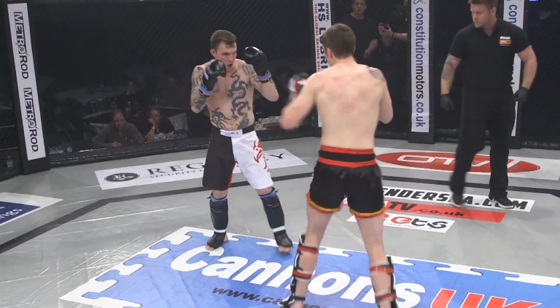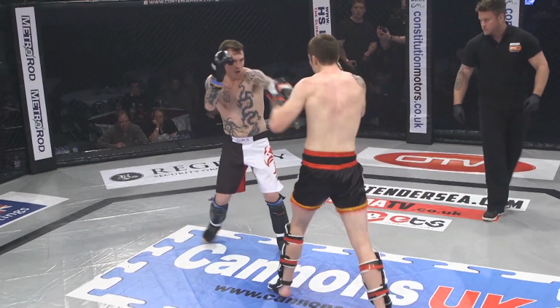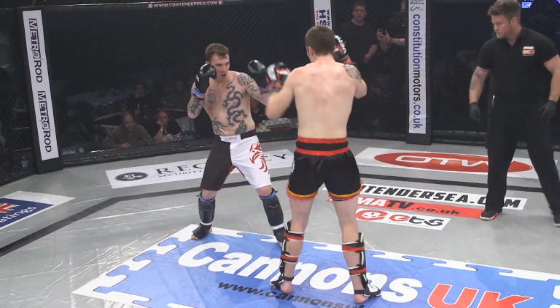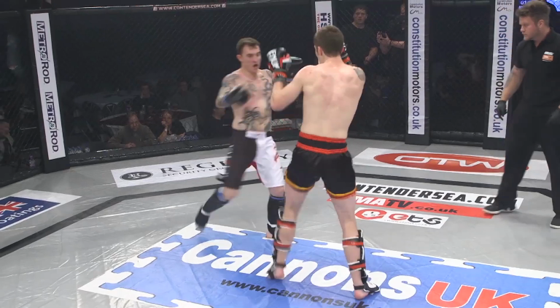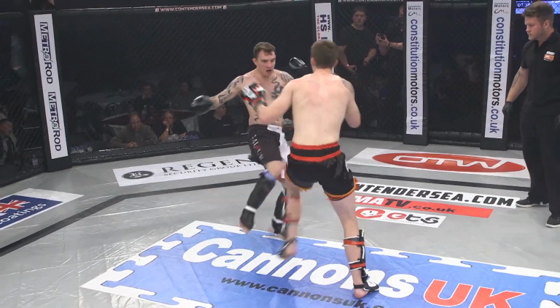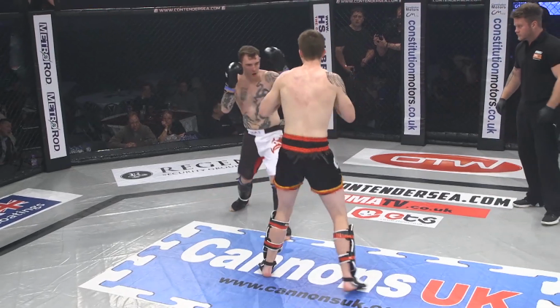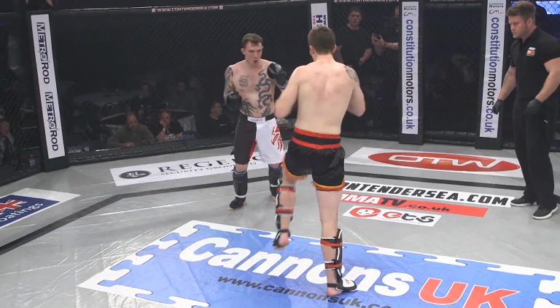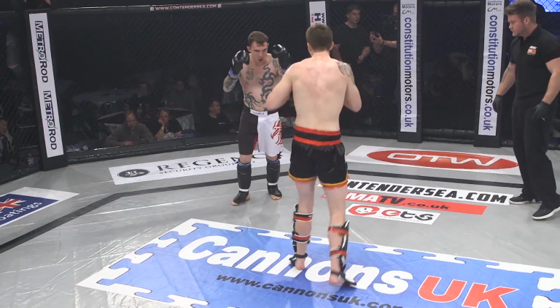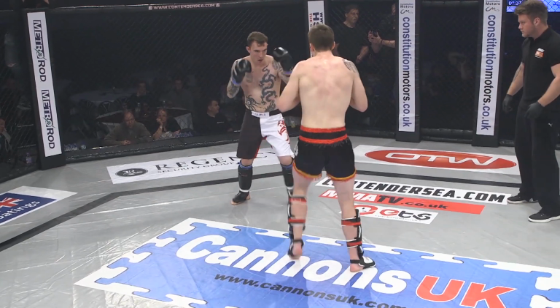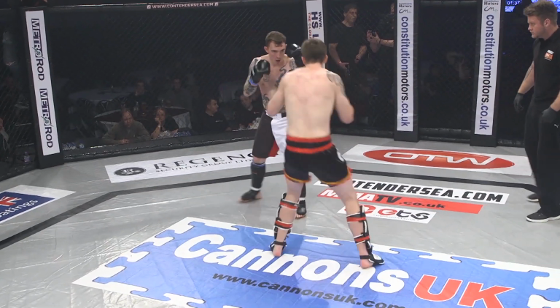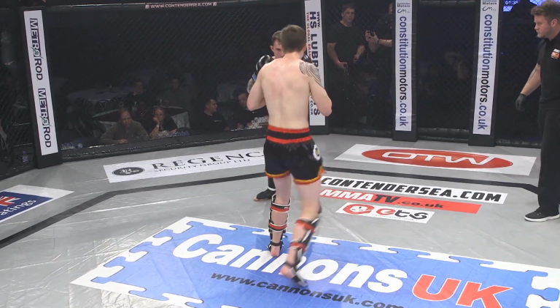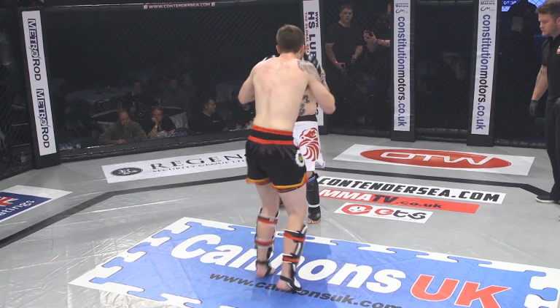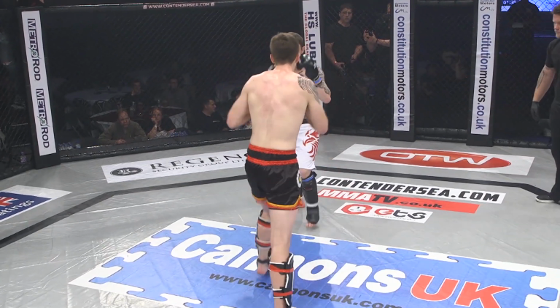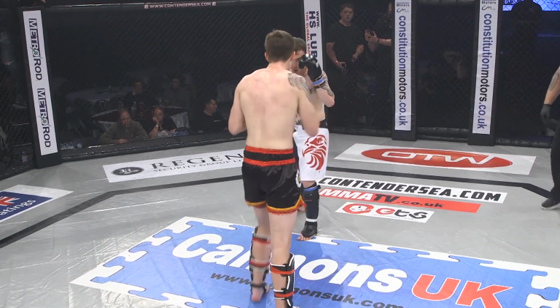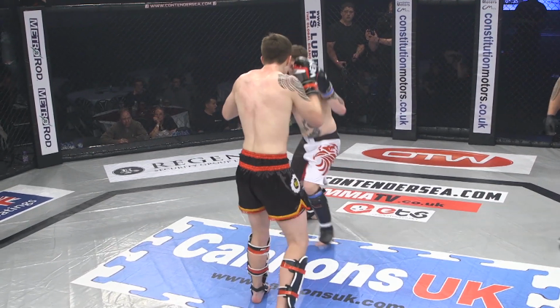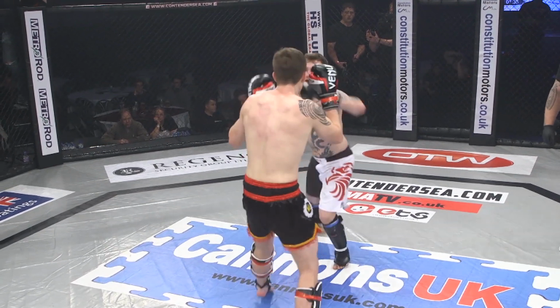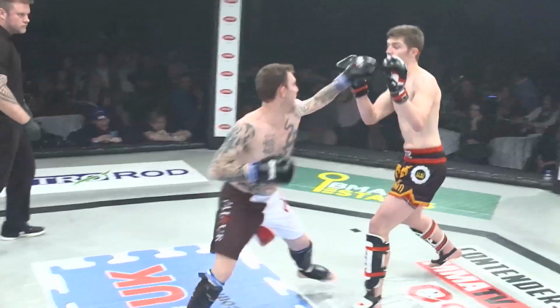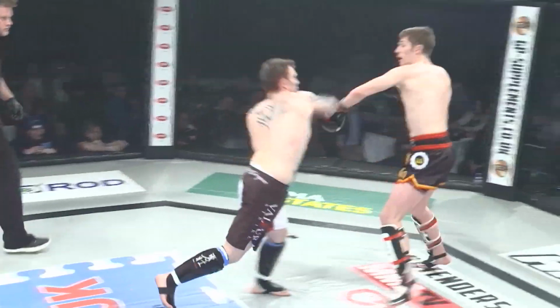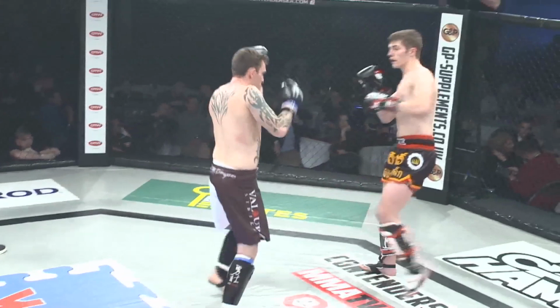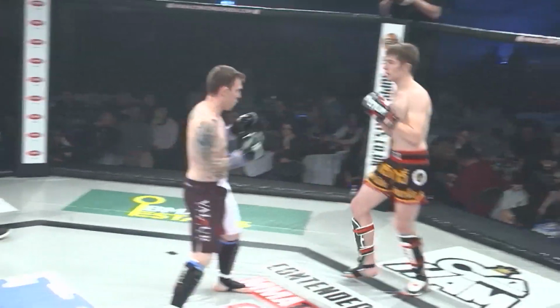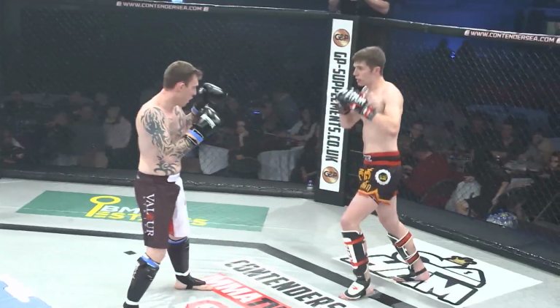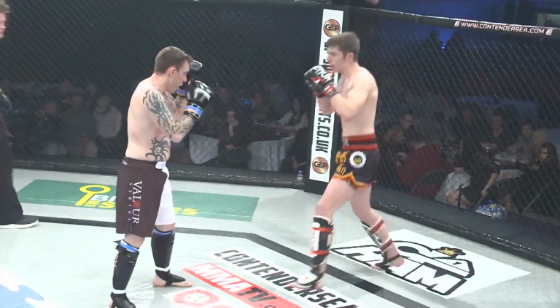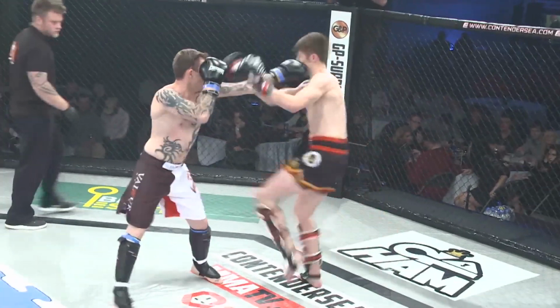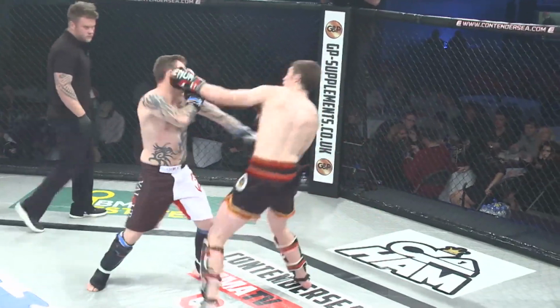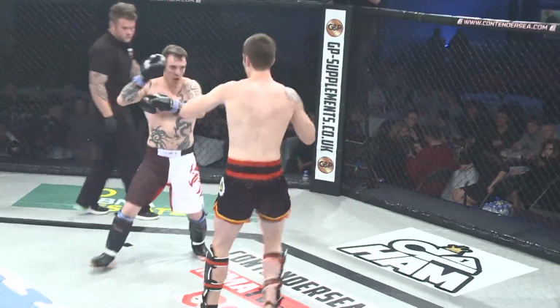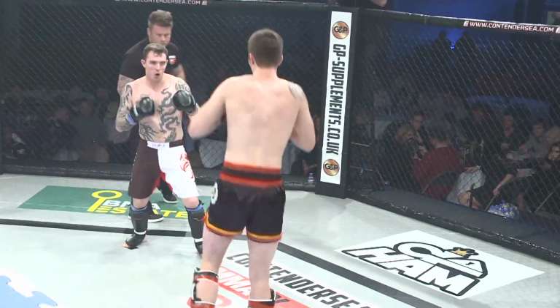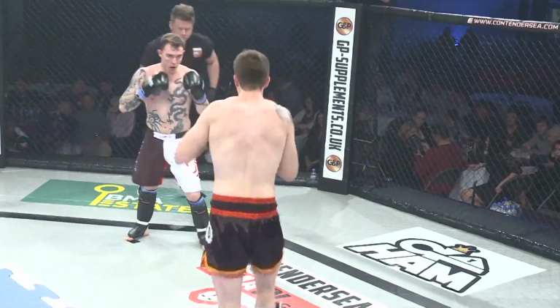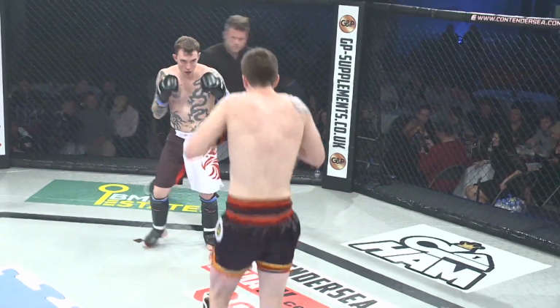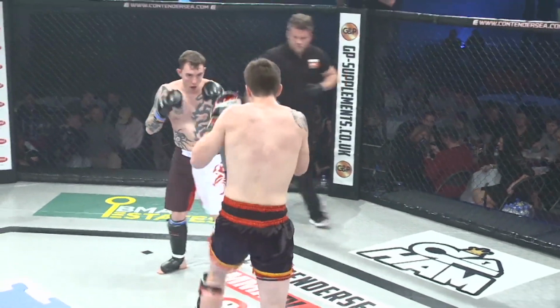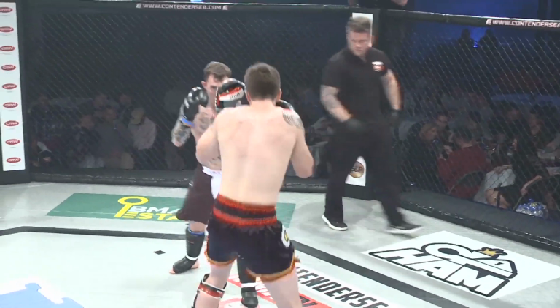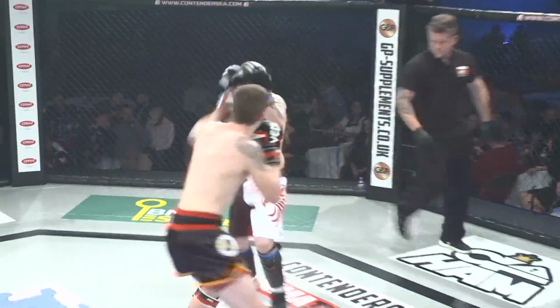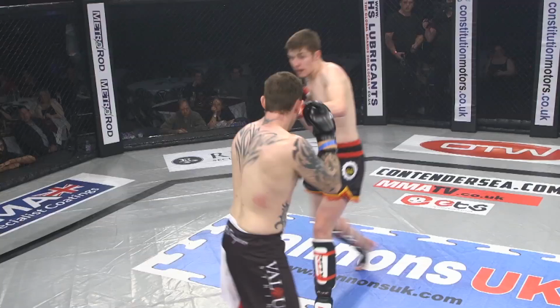When Robinson throws those naked leg kicks, he's just opening himself up — he's got to put hands in front of him. That was a nice jab as he came in, but Idris counters with a left hook. Phillips Sprite is looking for that counter left hook.